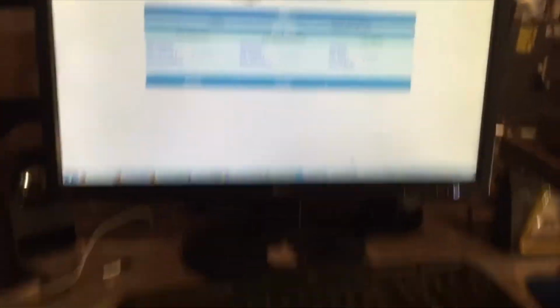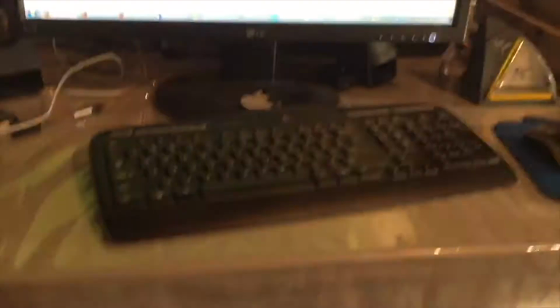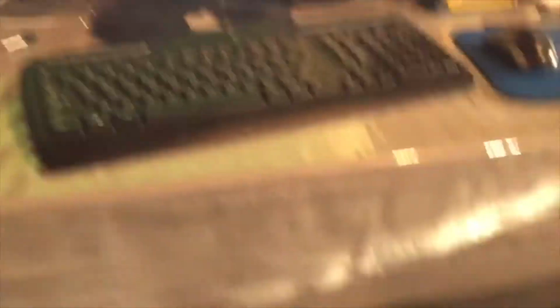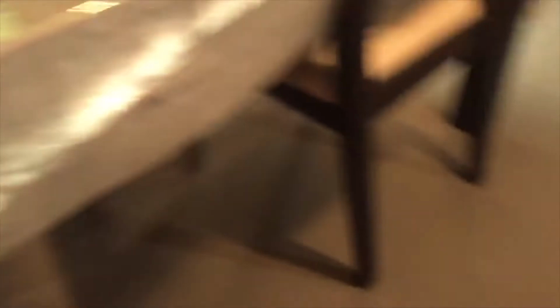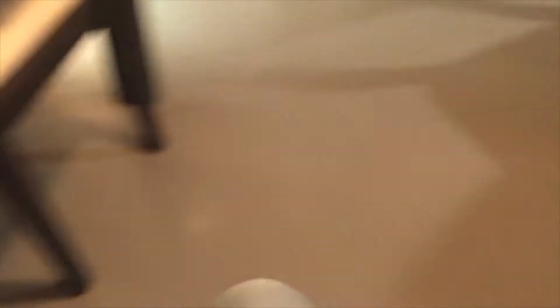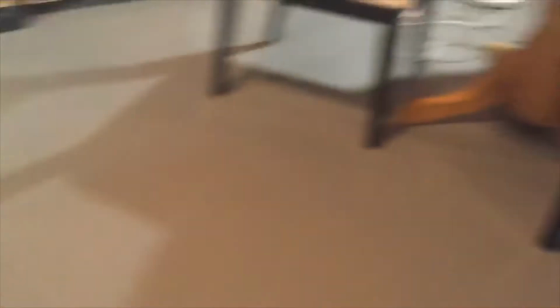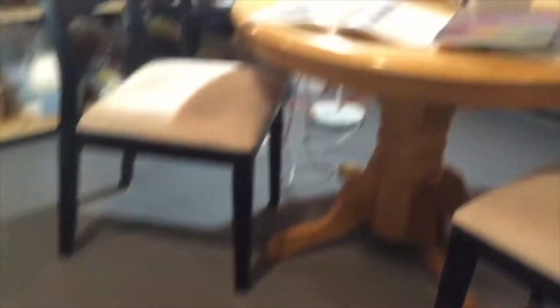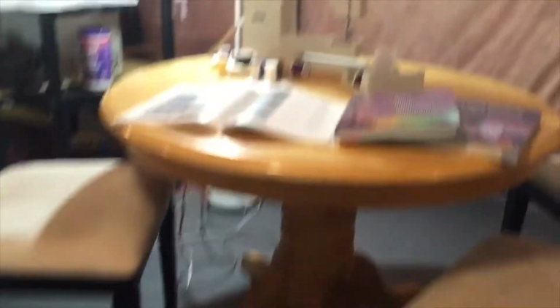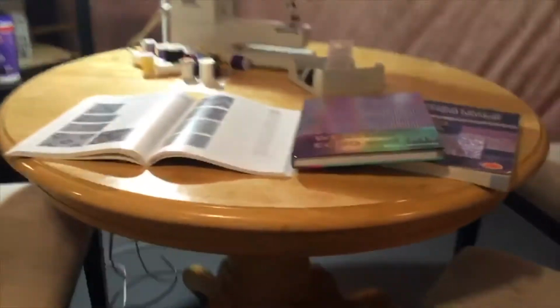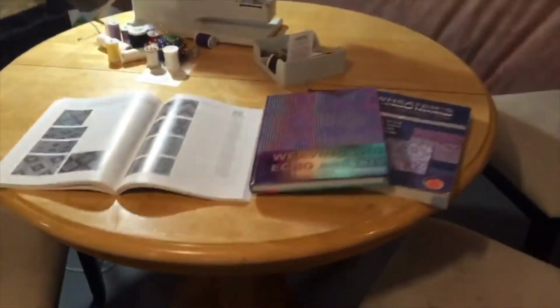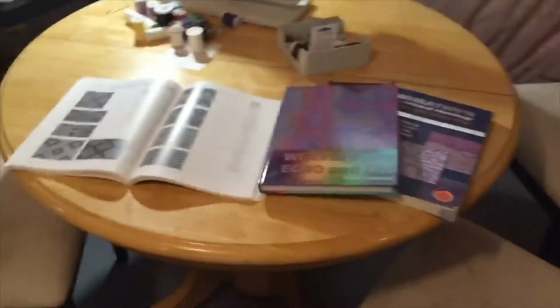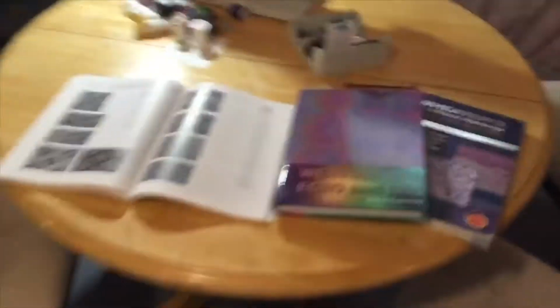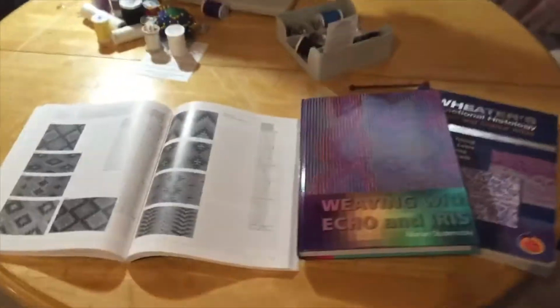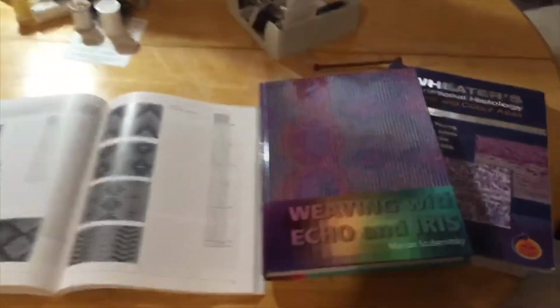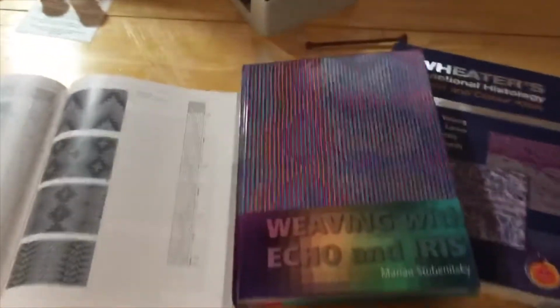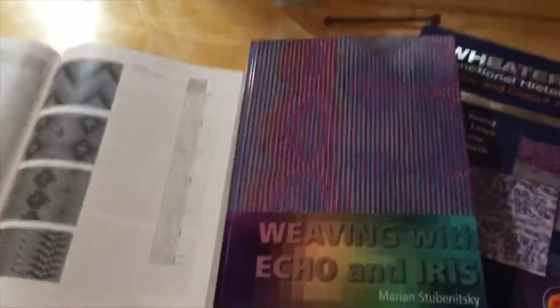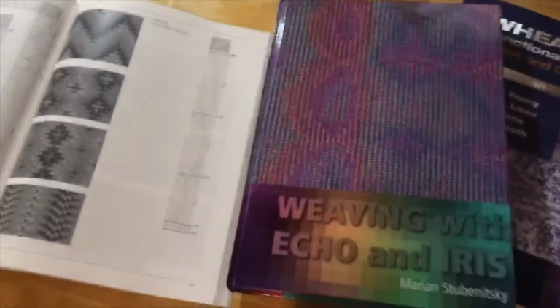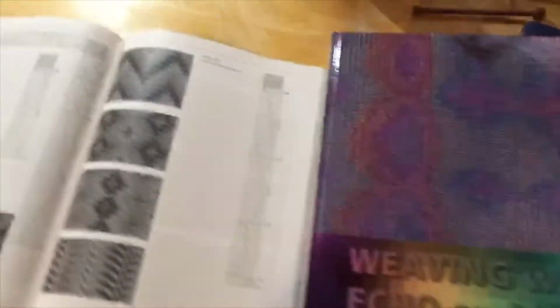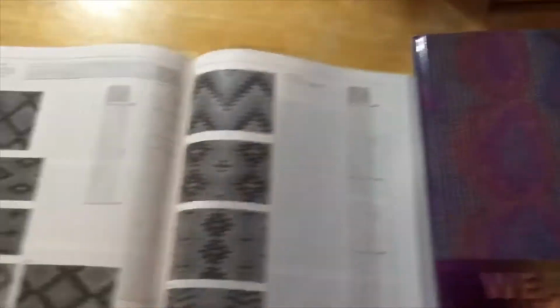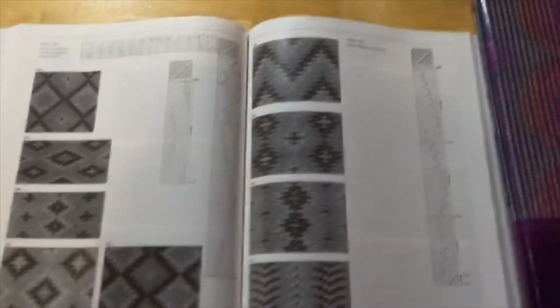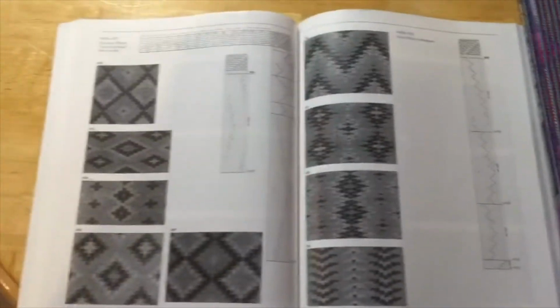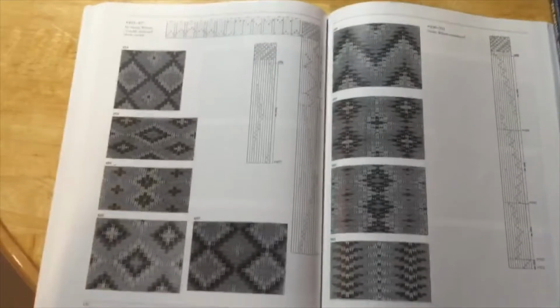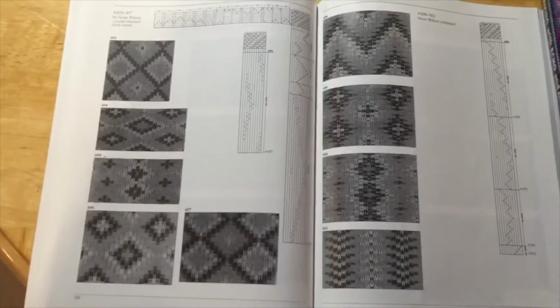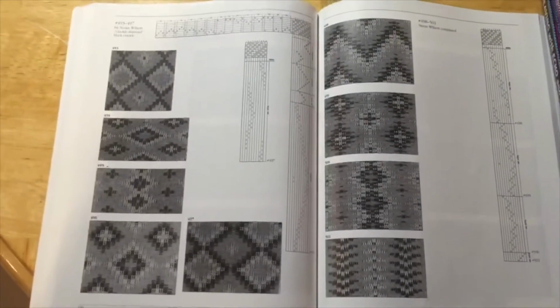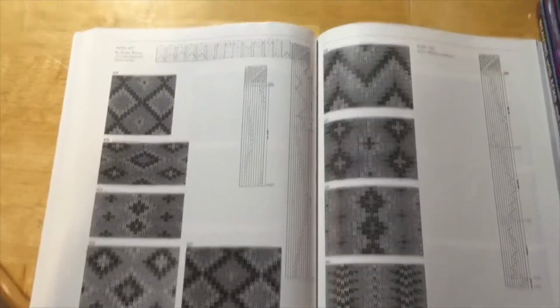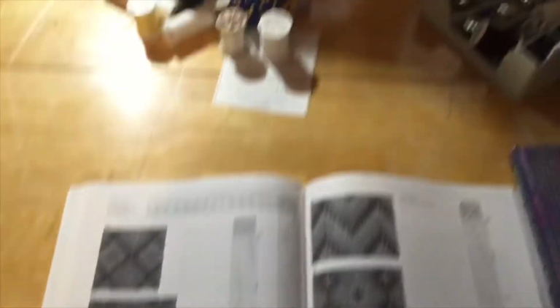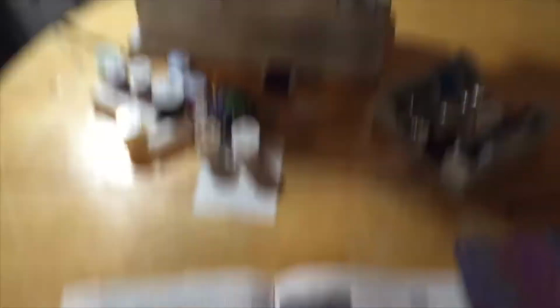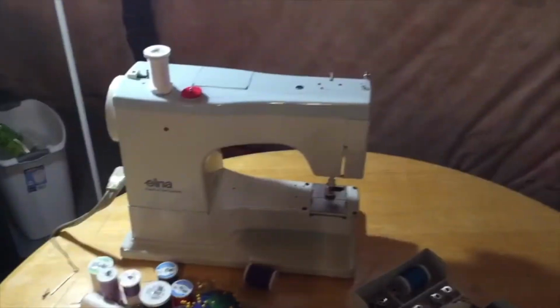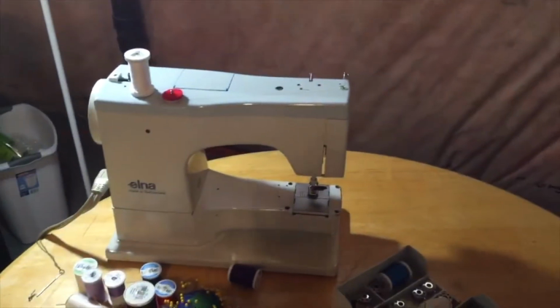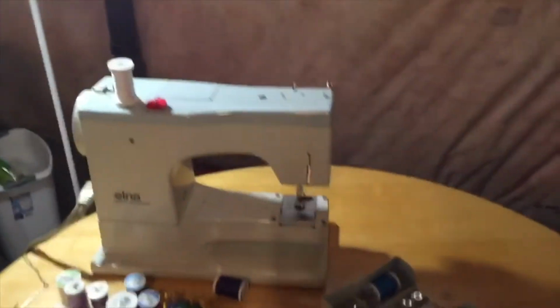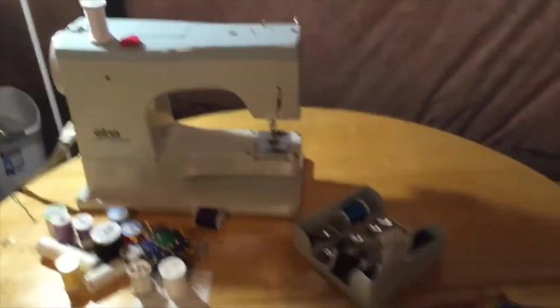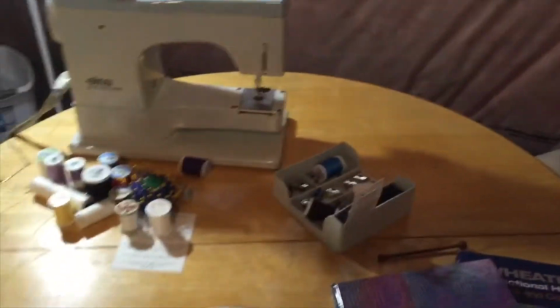This is where I do my design work — that was my computer — and here's some of the books I use. This one is Strickler's Eight Shaft Weaving and I use that draft a lot.